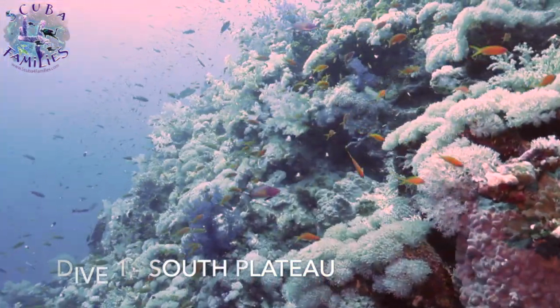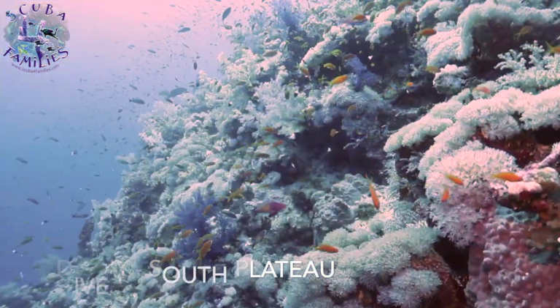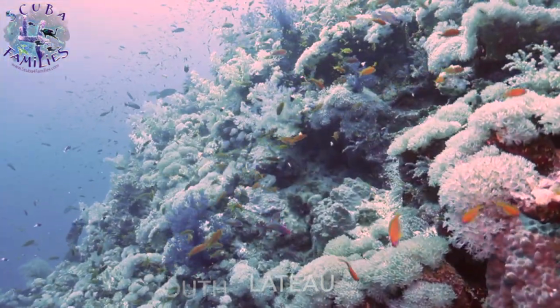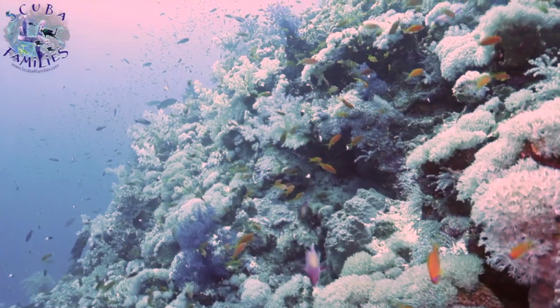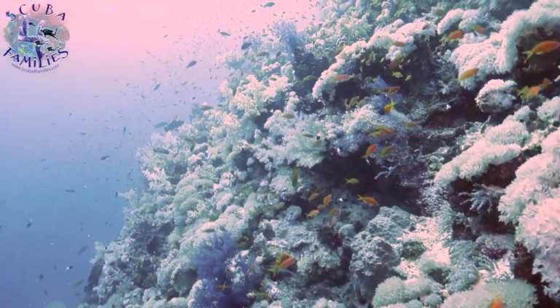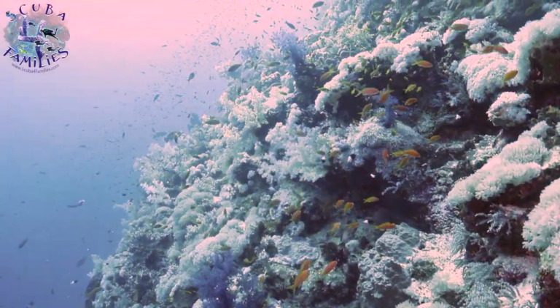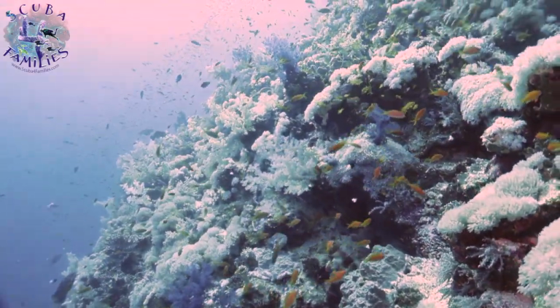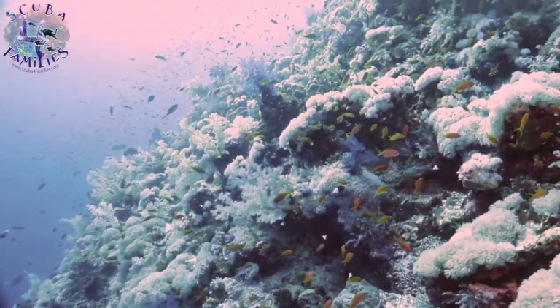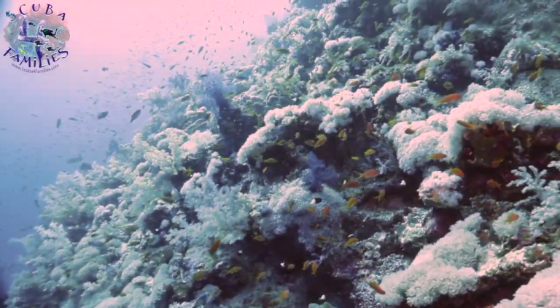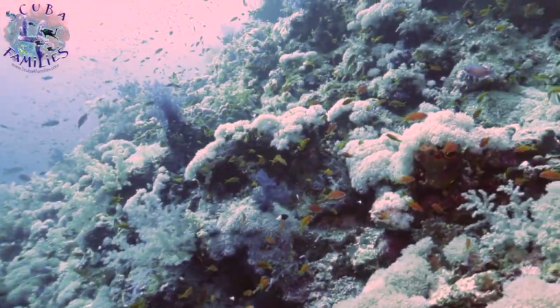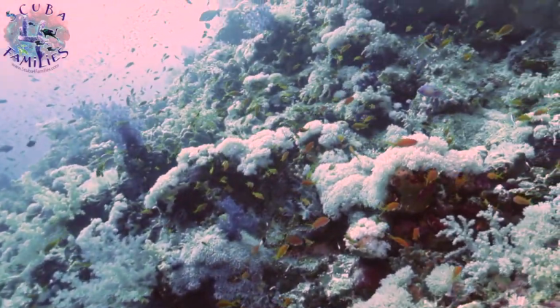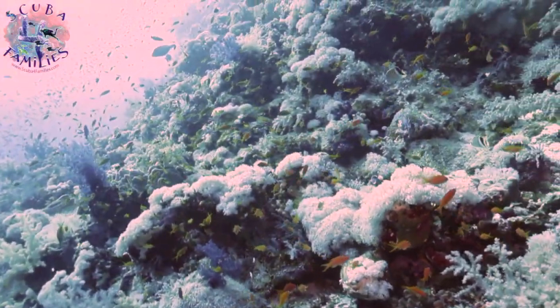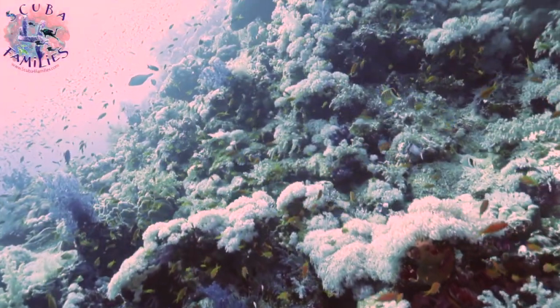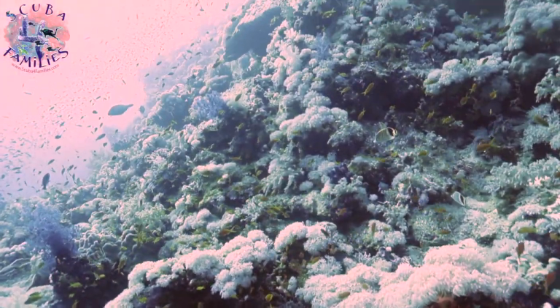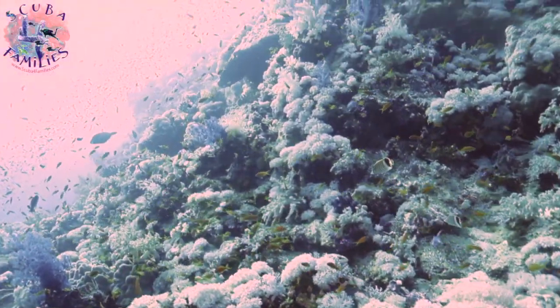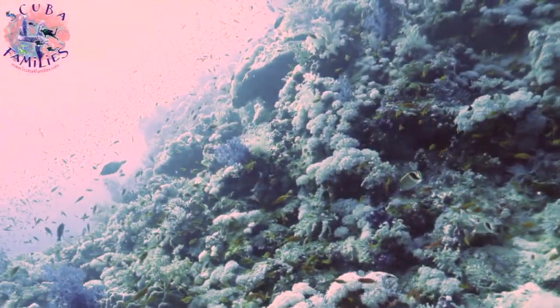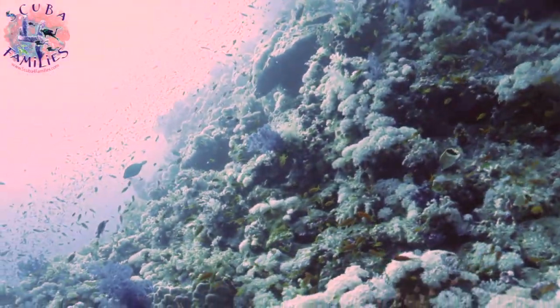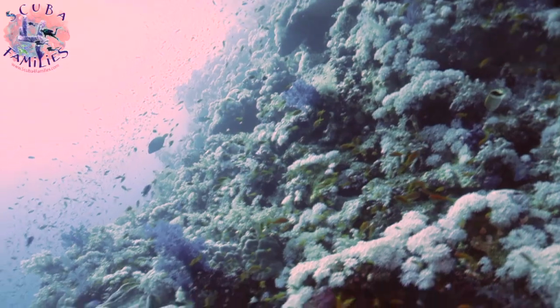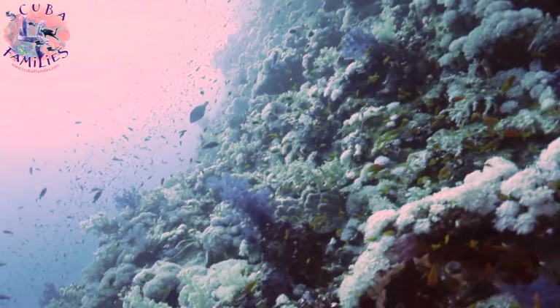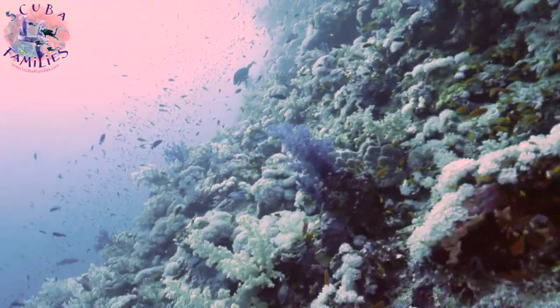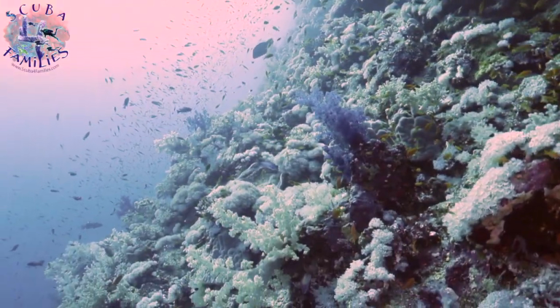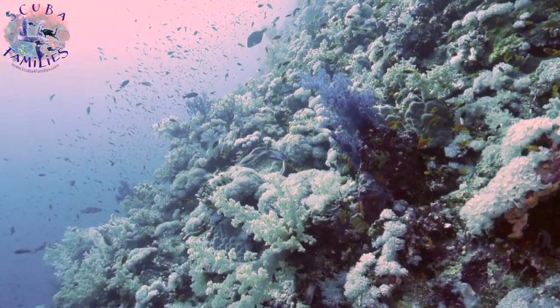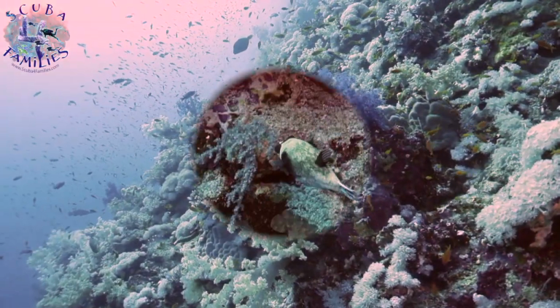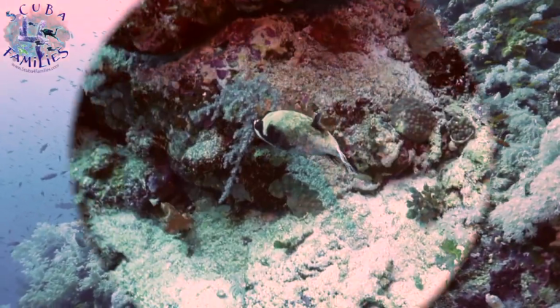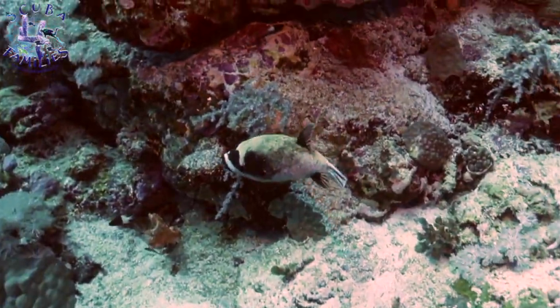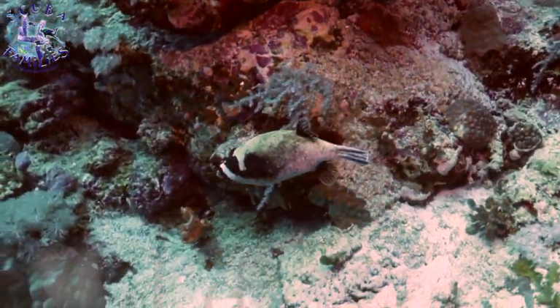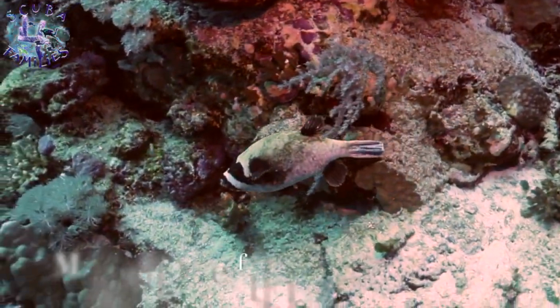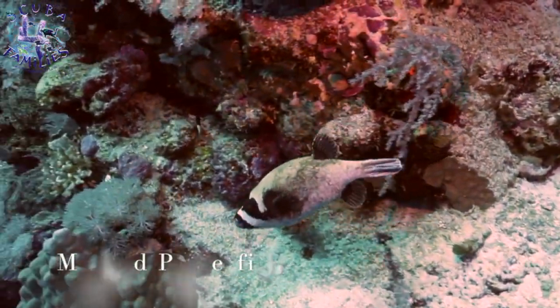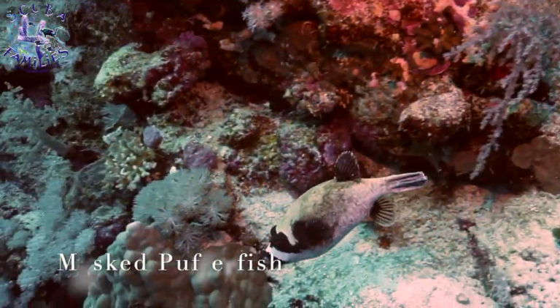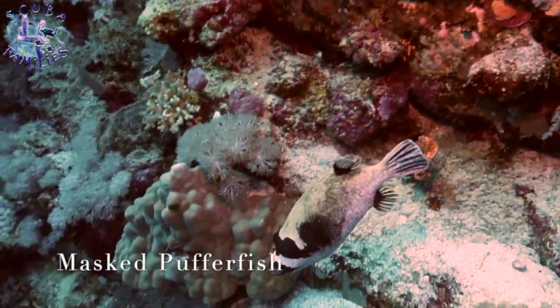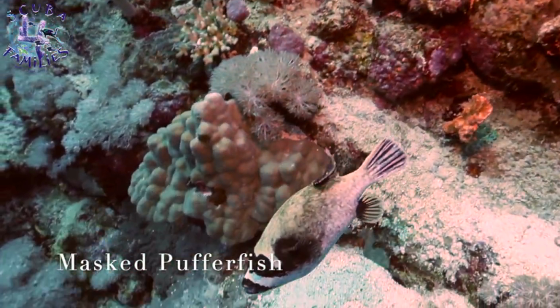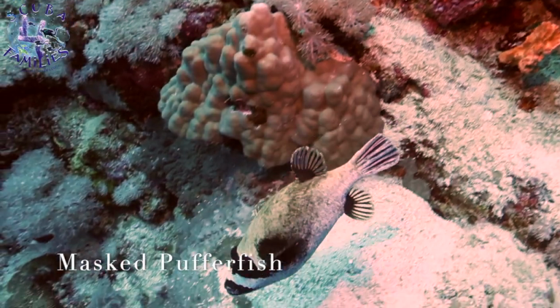Elphinstone's in my top five dive sites of the world, because it's so beautiful. Not only have you got the coral formations, but you've got thousands of different types of marine life.